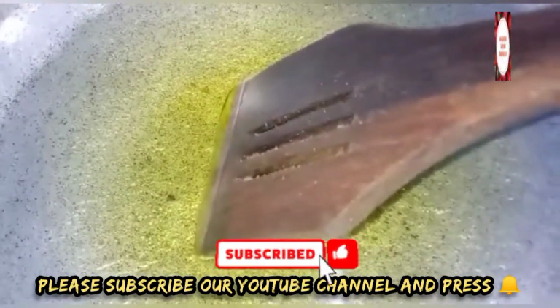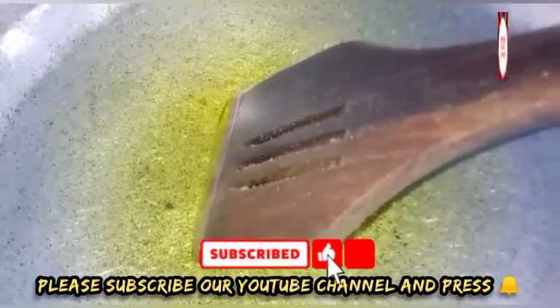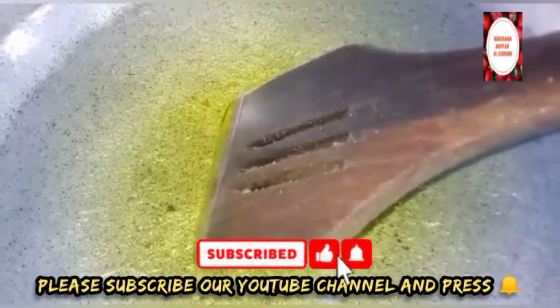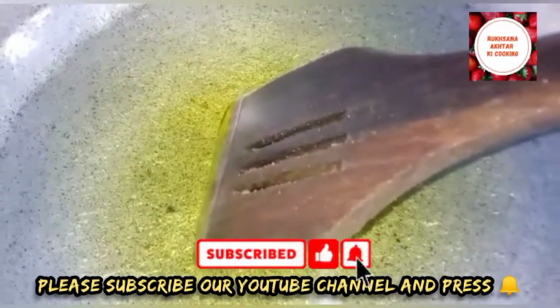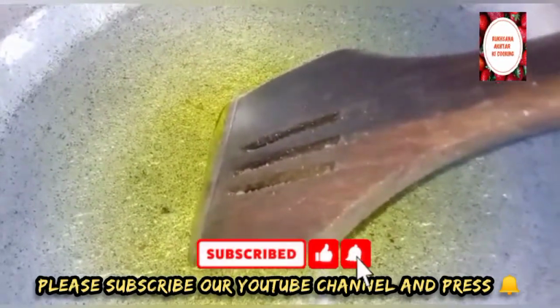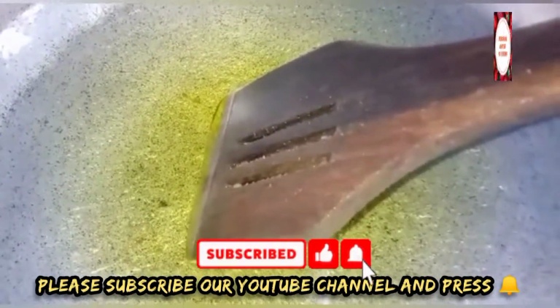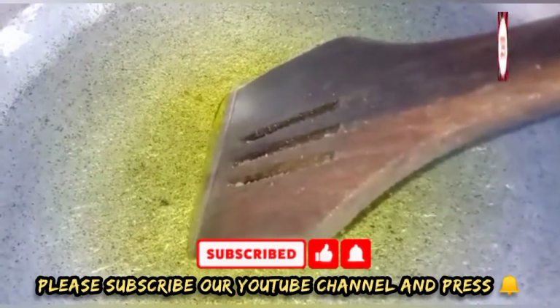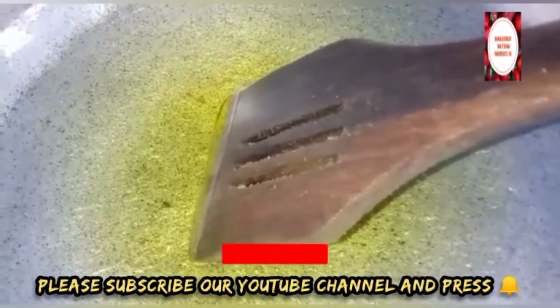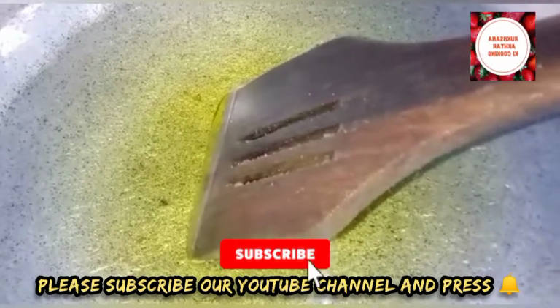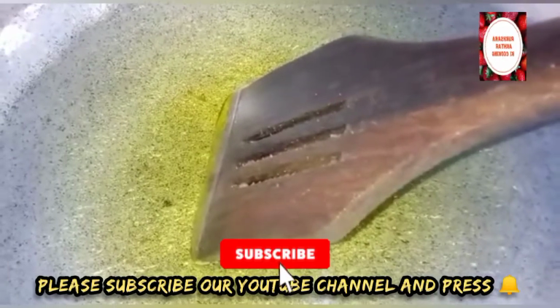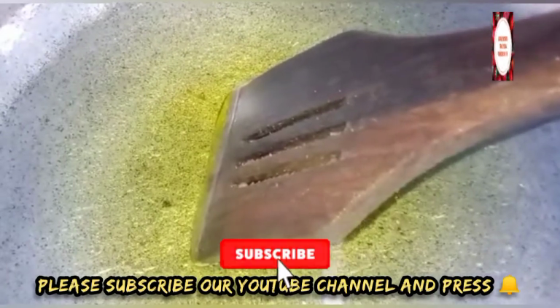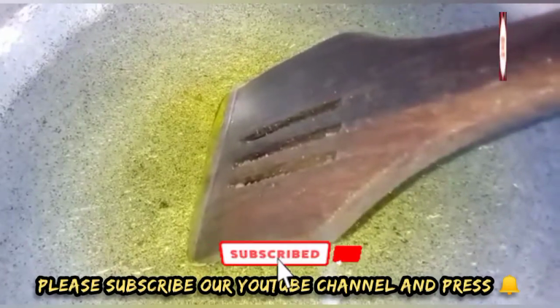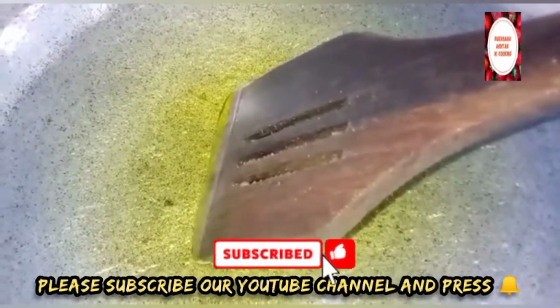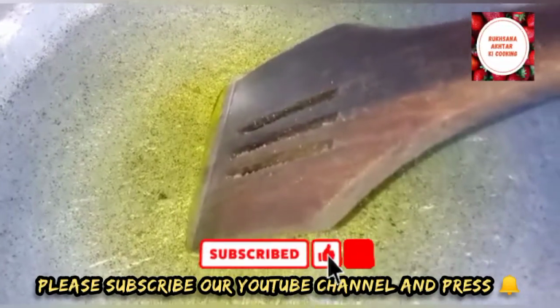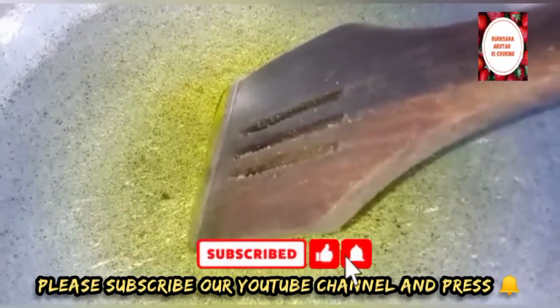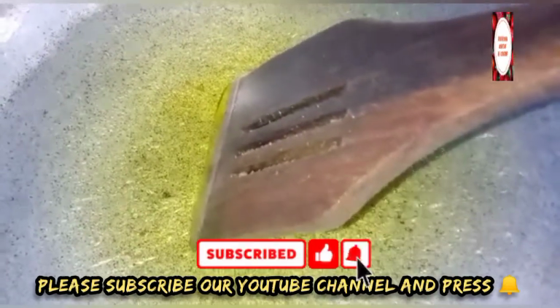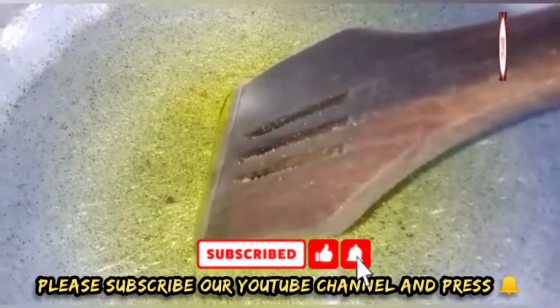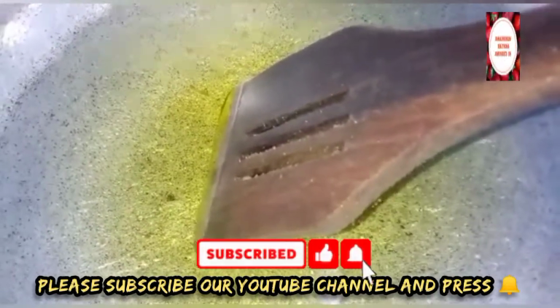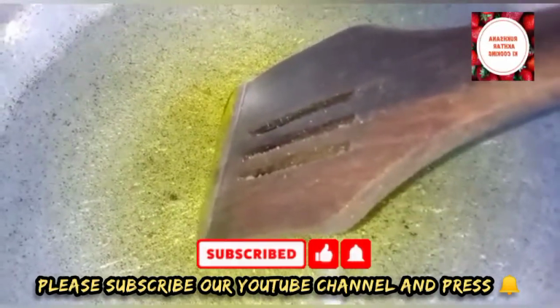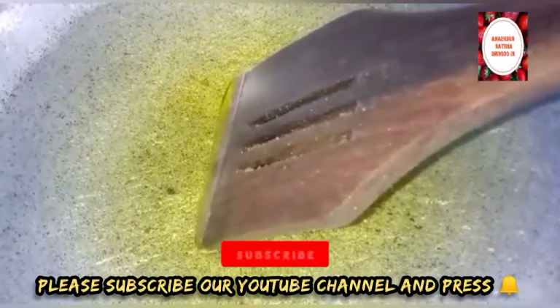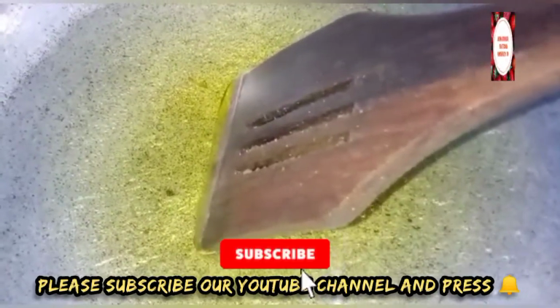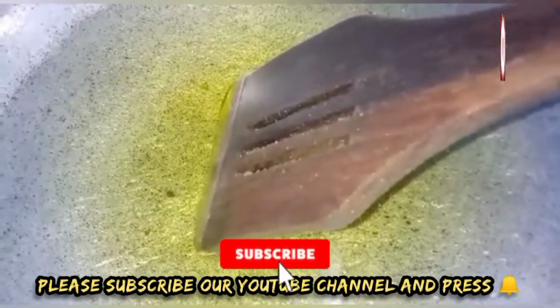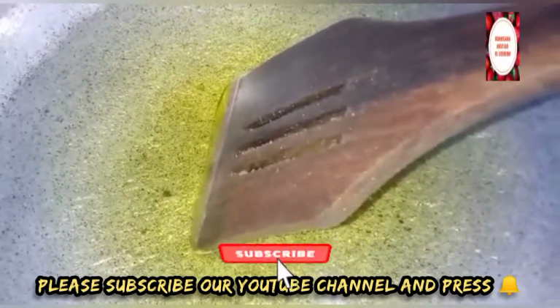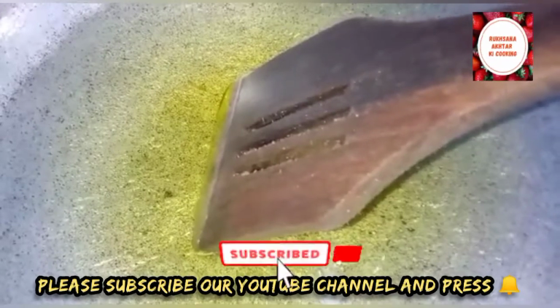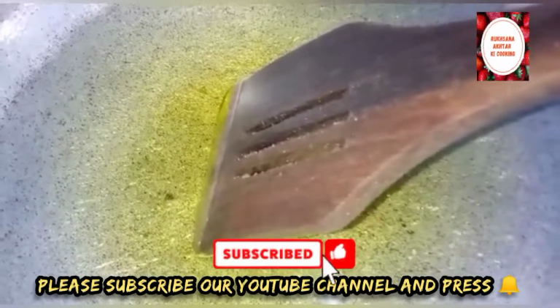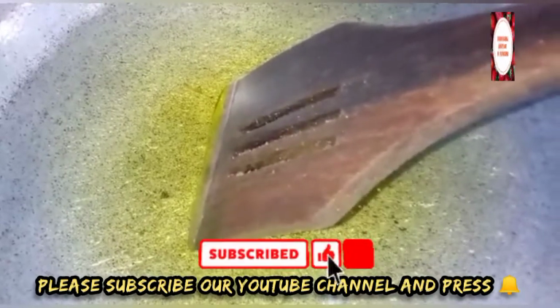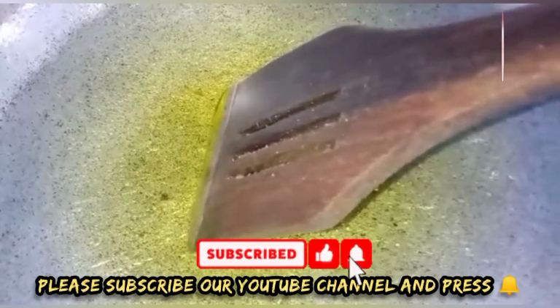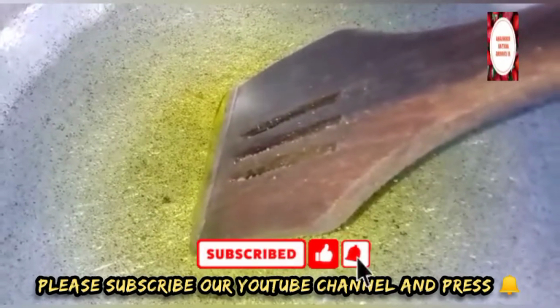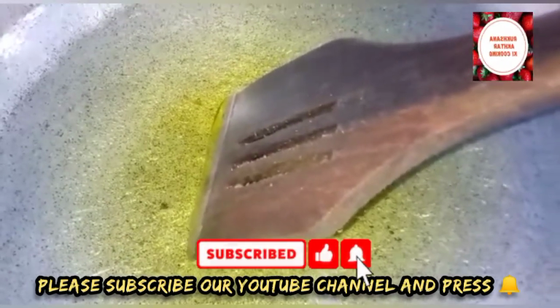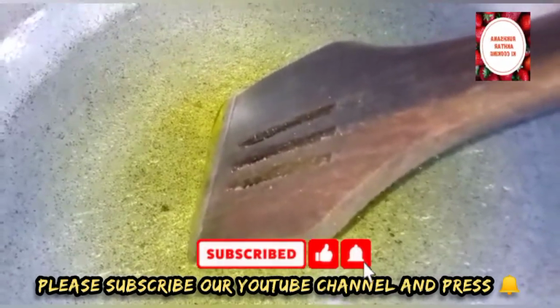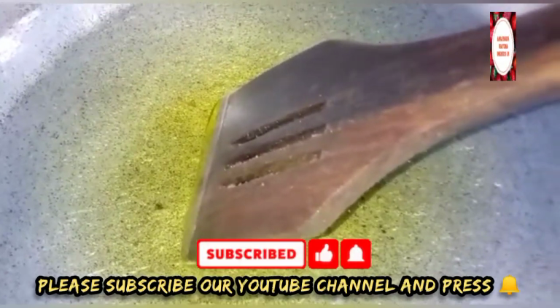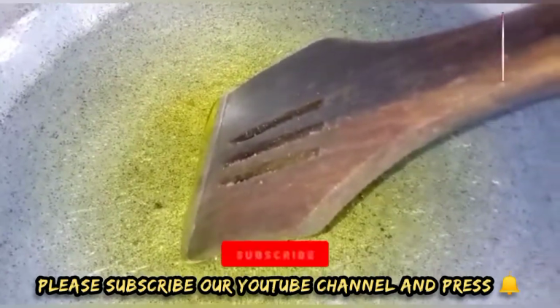For today, we are making a recipe for chicken kardai. These are so pretty sweet — I made a recipe for chicken, so we are making a recipe today.